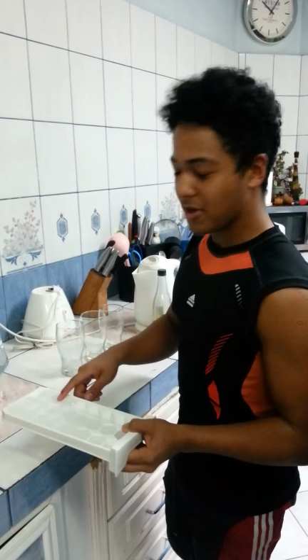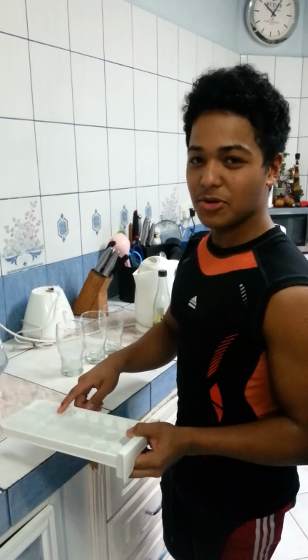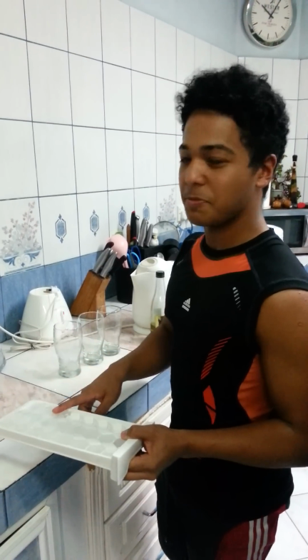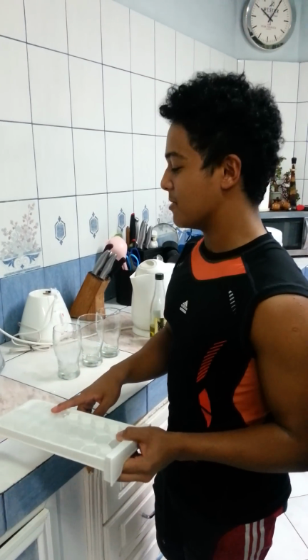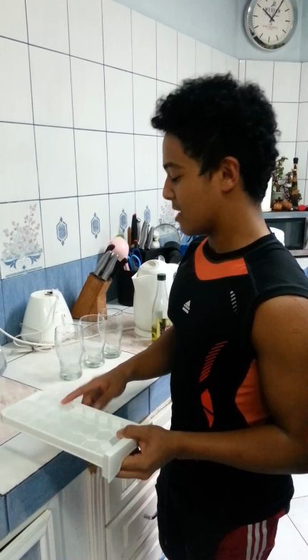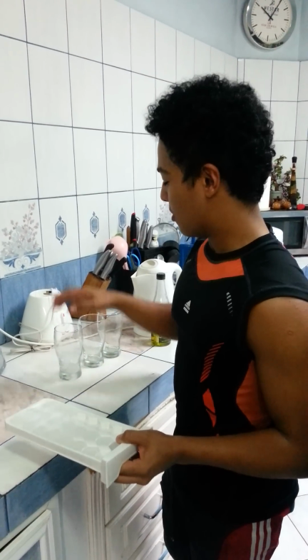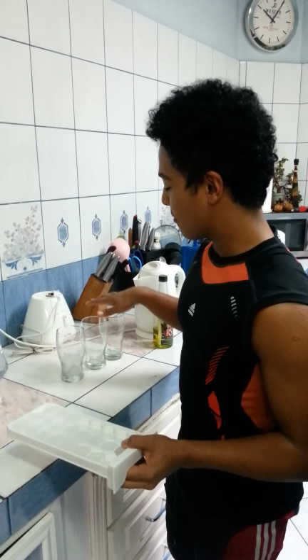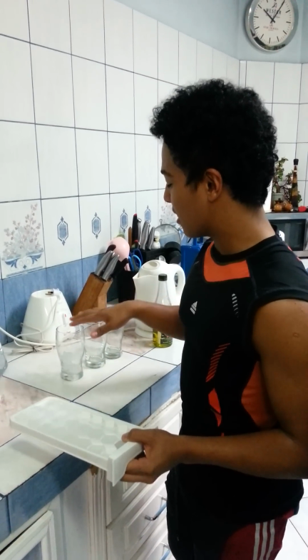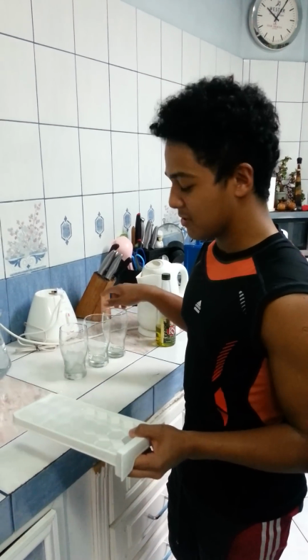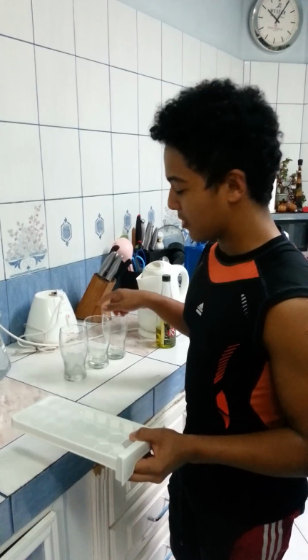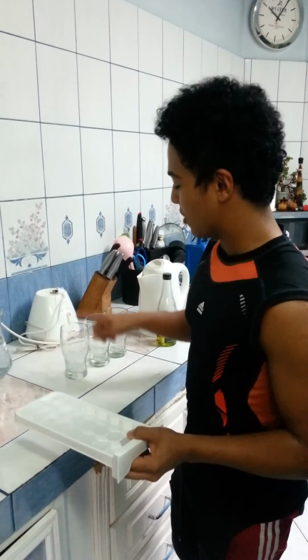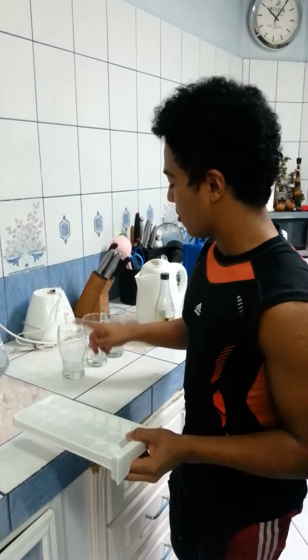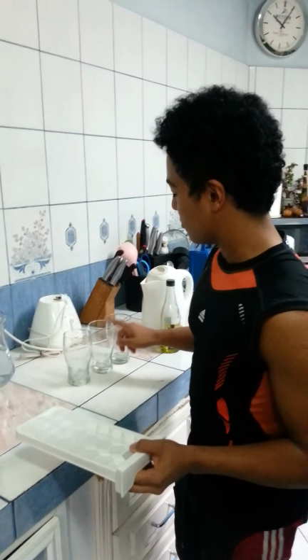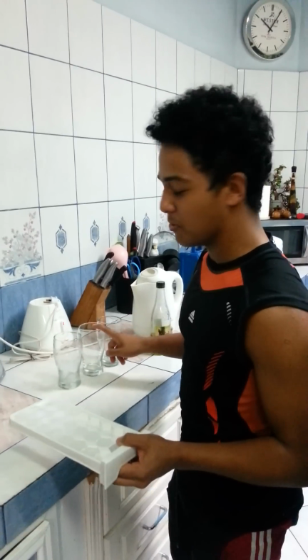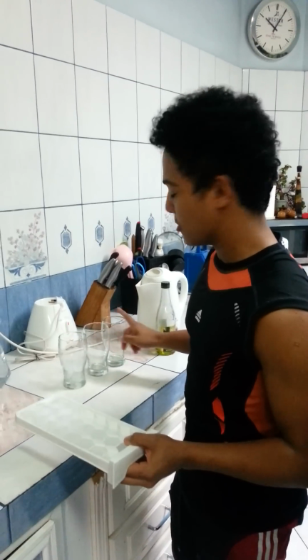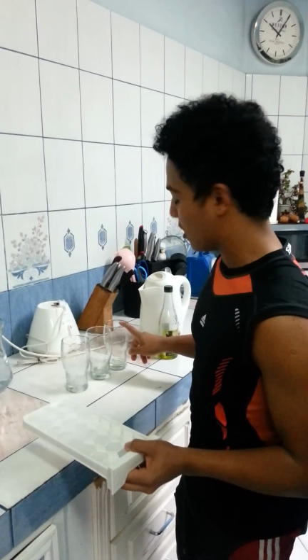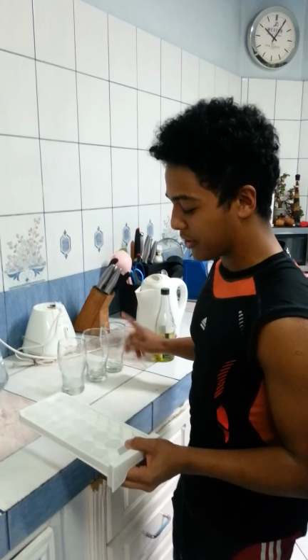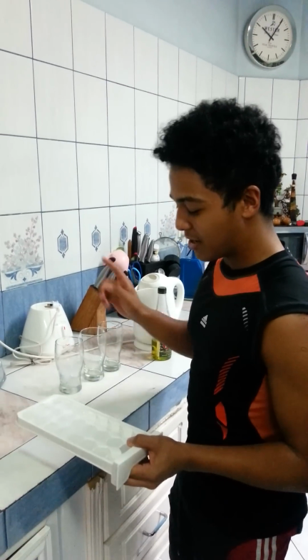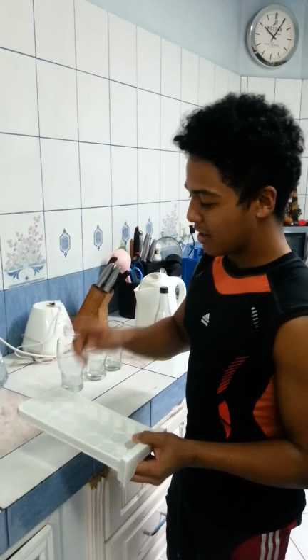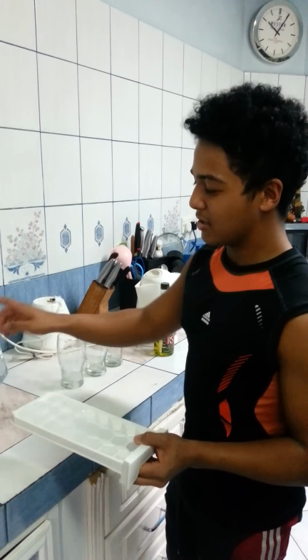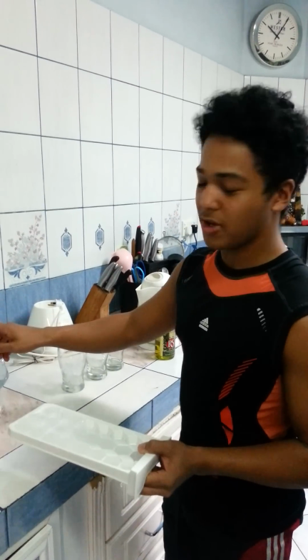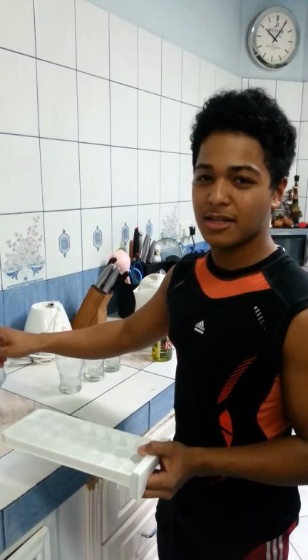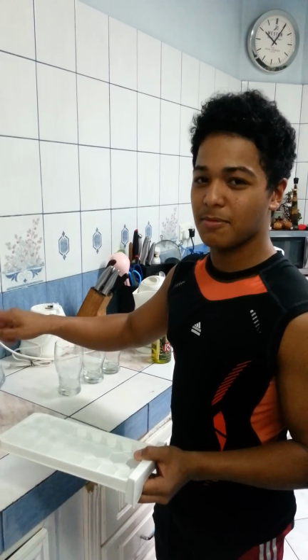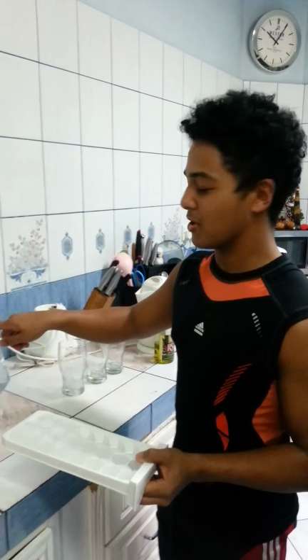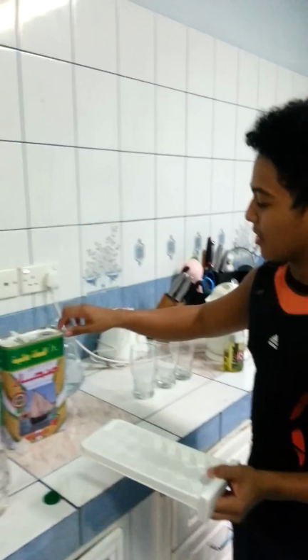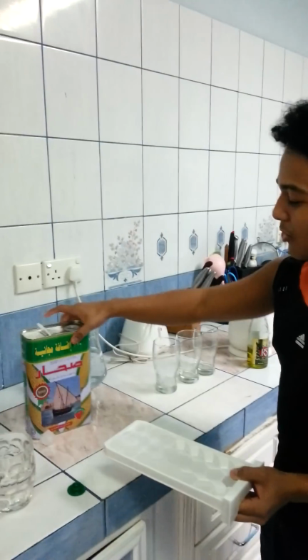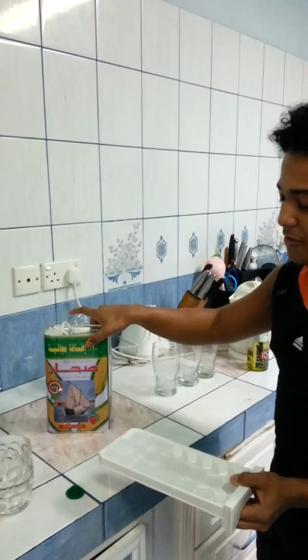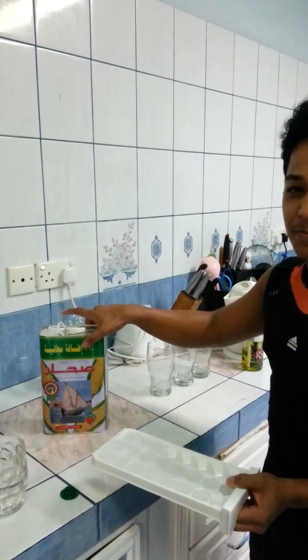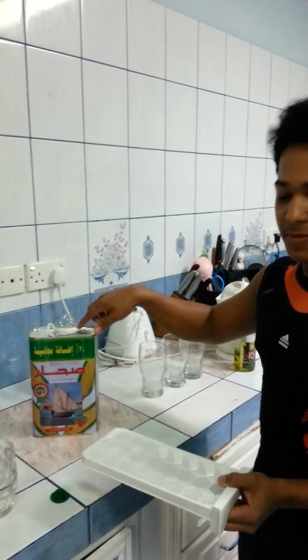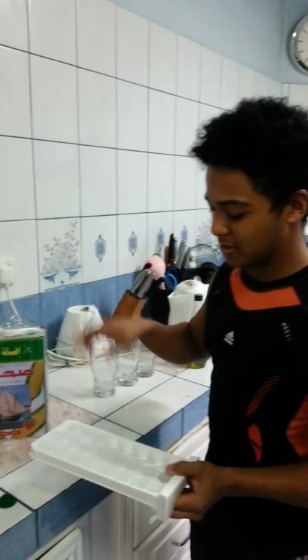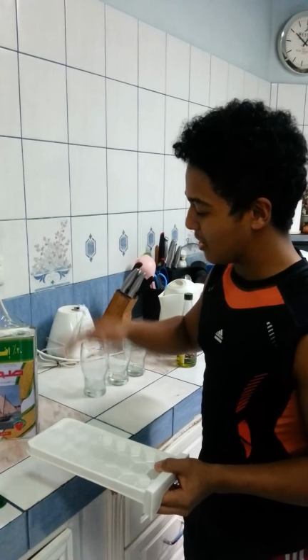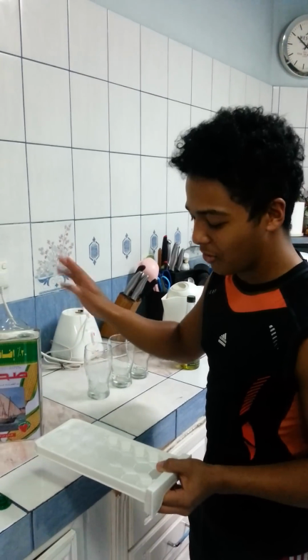Today we're going to do an experiment where we have three glasses of water — one cold, one room temperature, and one hot — and we're going to add some cooking oil to each one.